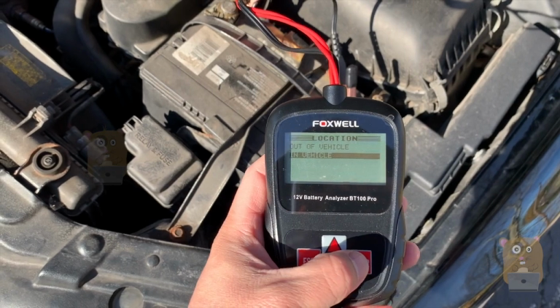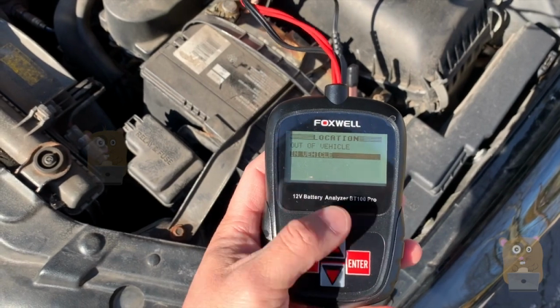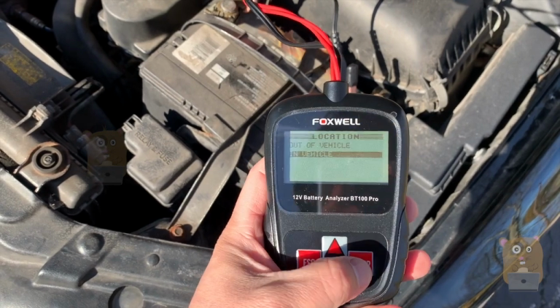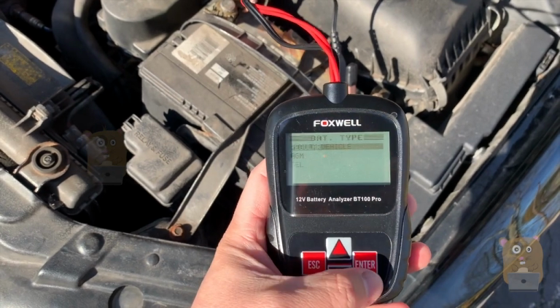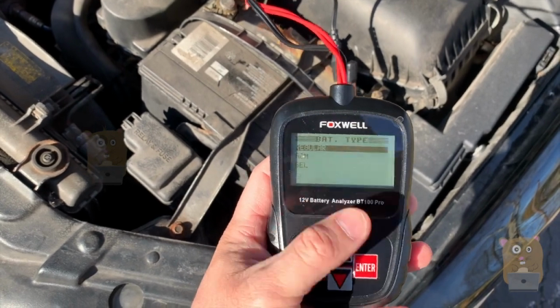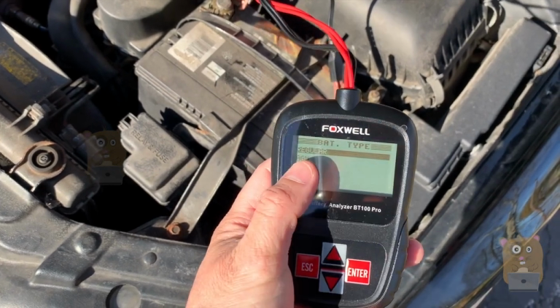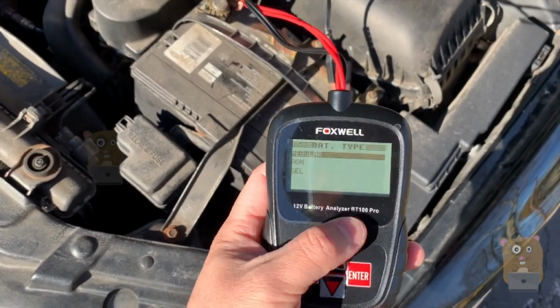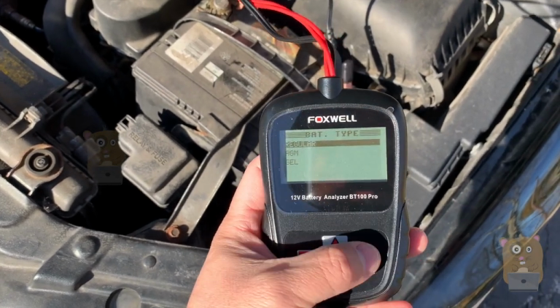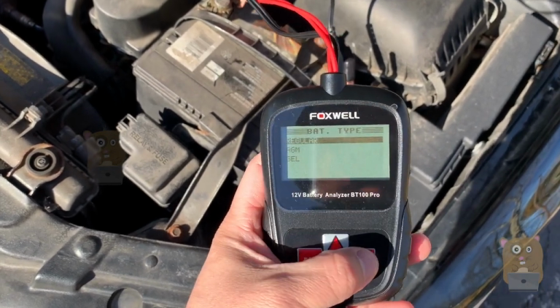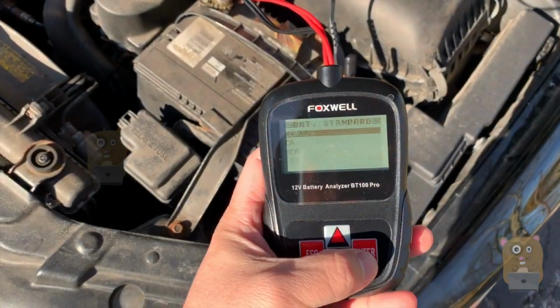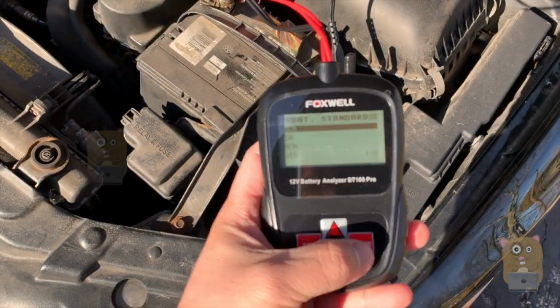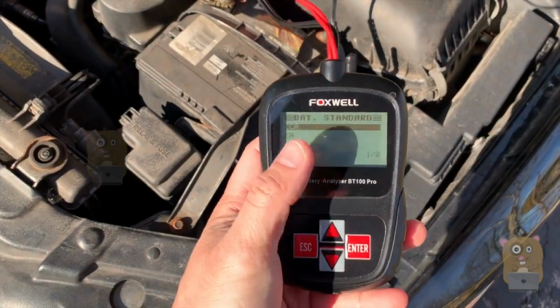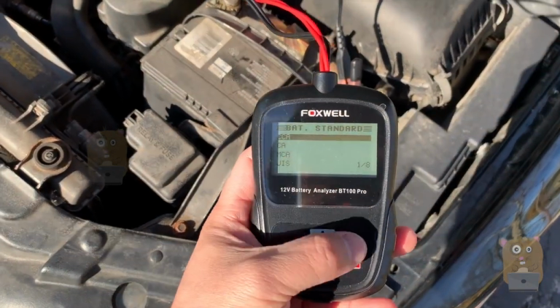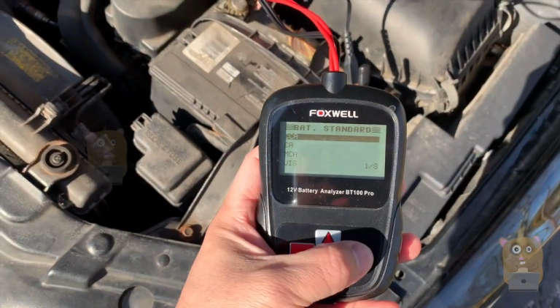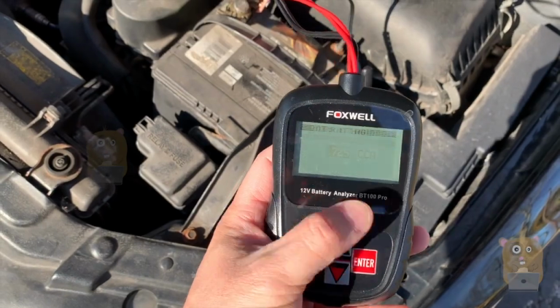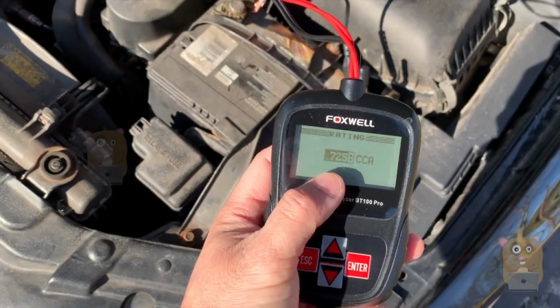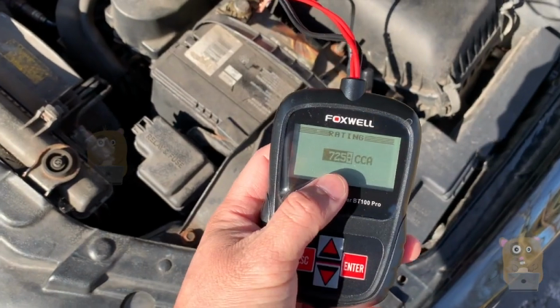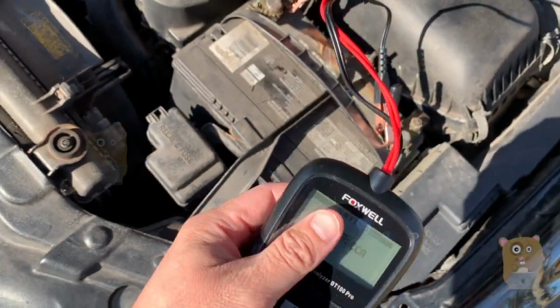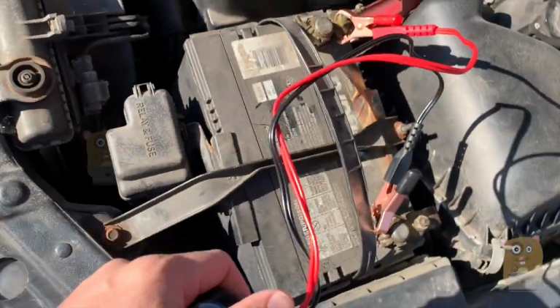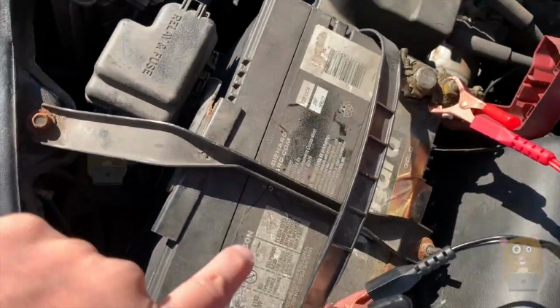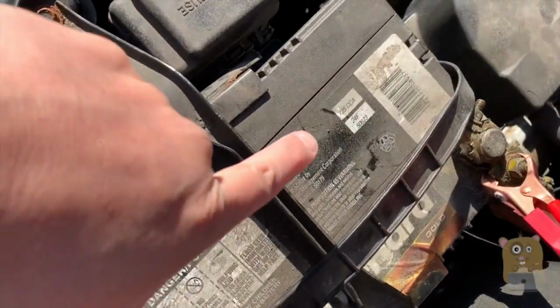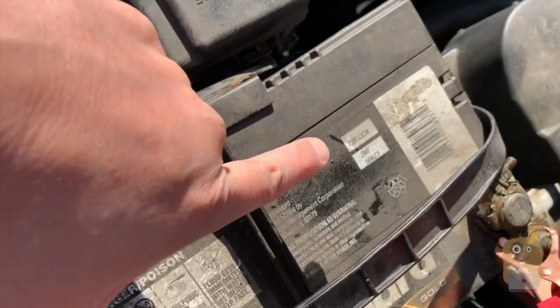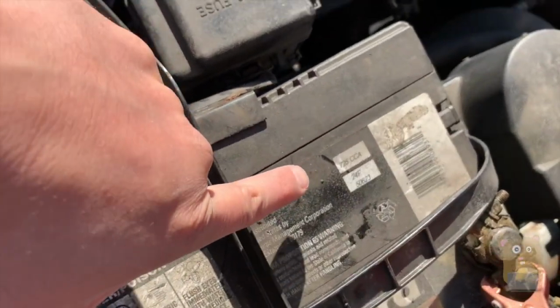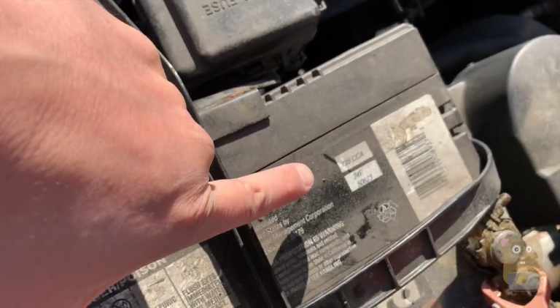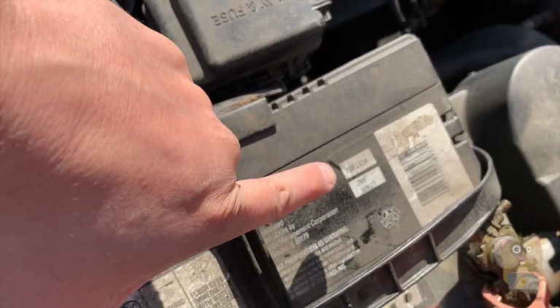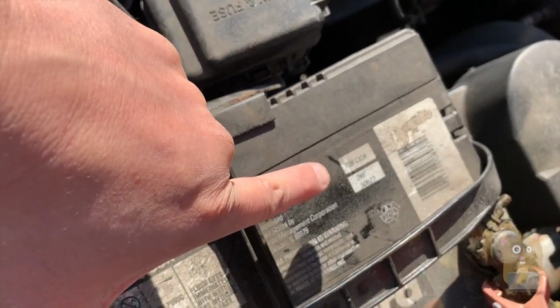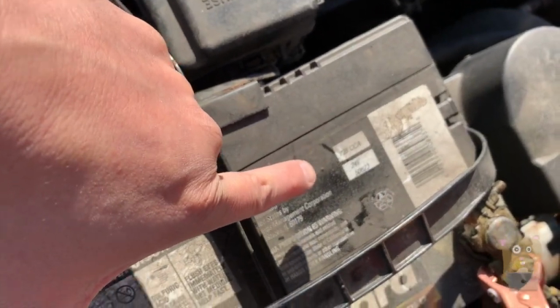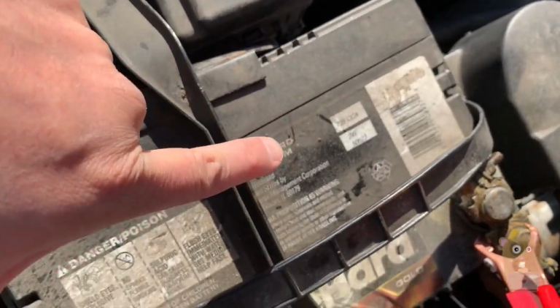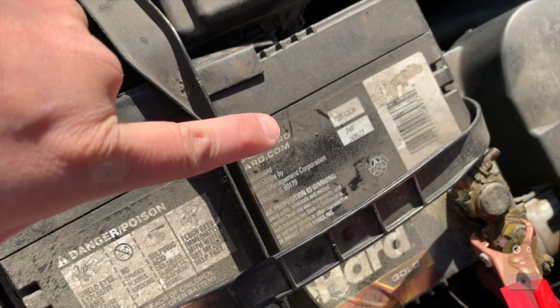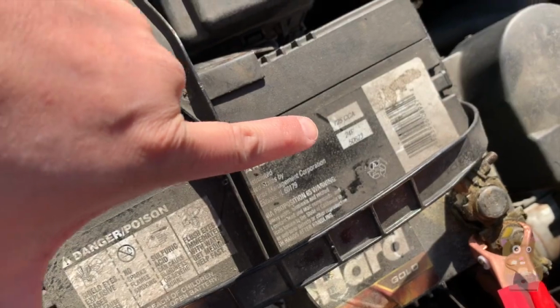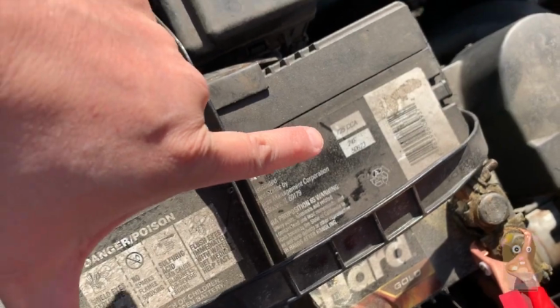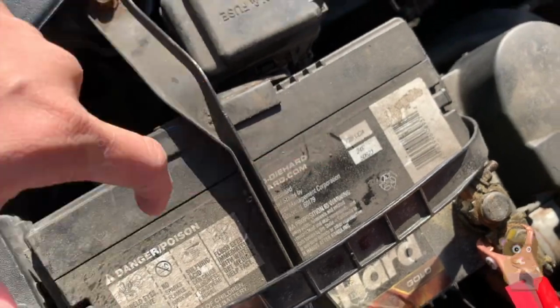It's in the vehicle, regular type, CCA 725 — that's because when I got it, it was also rated for 725.